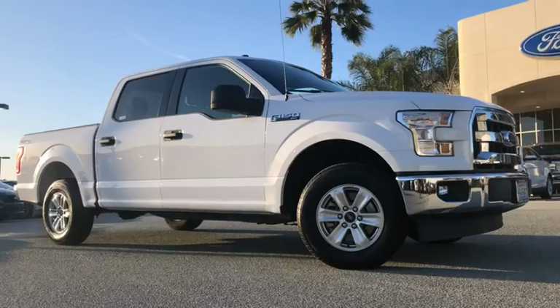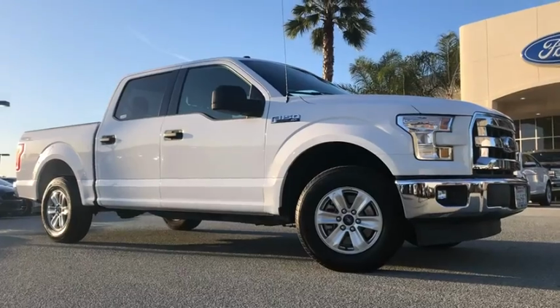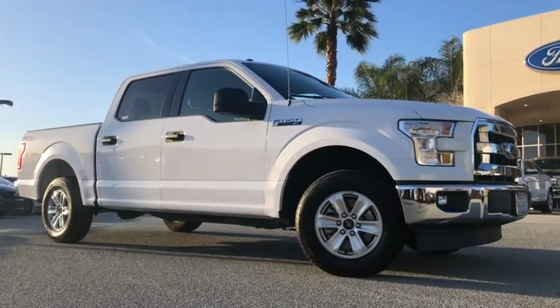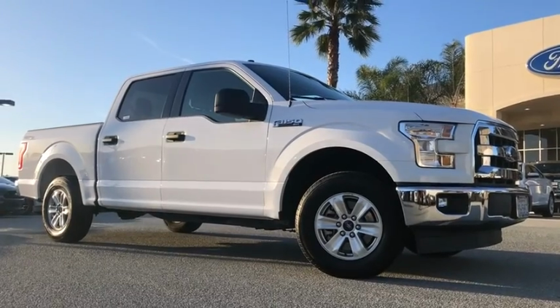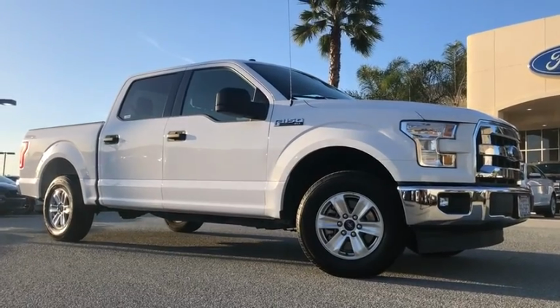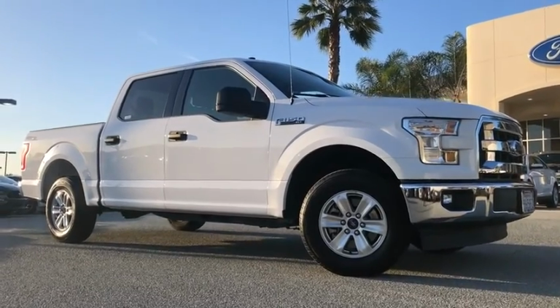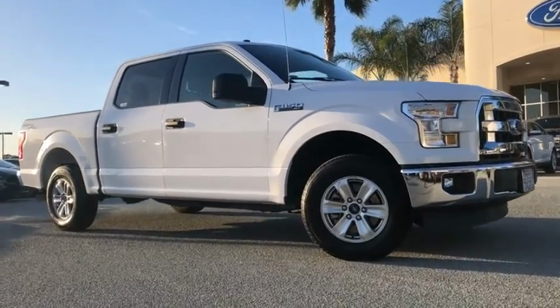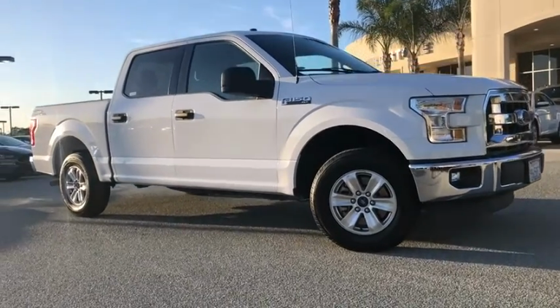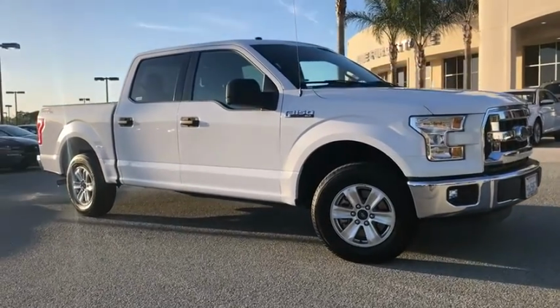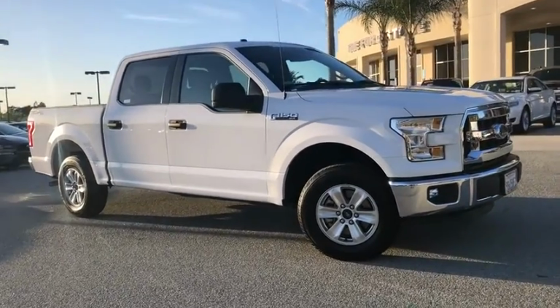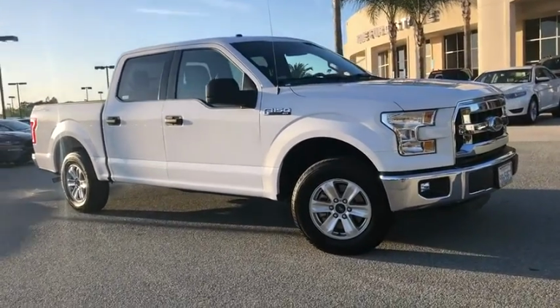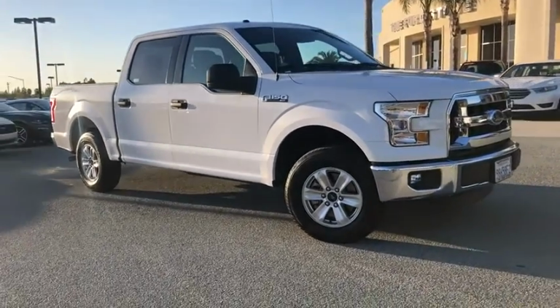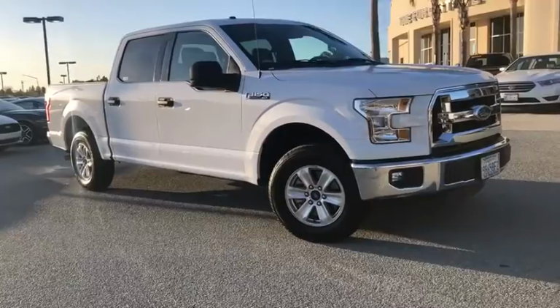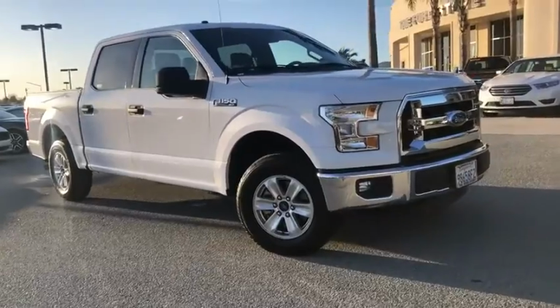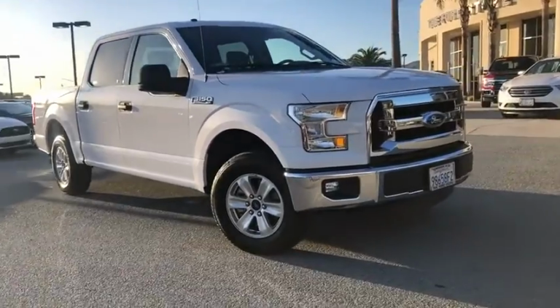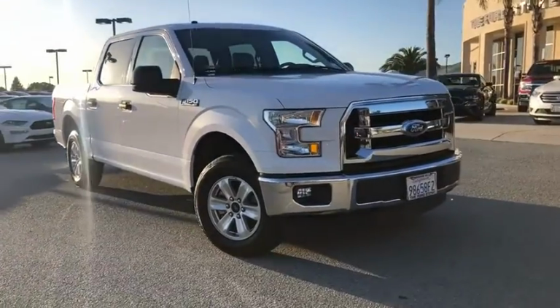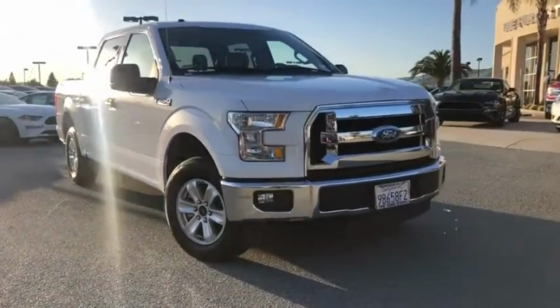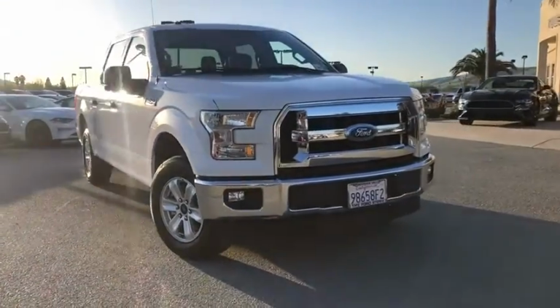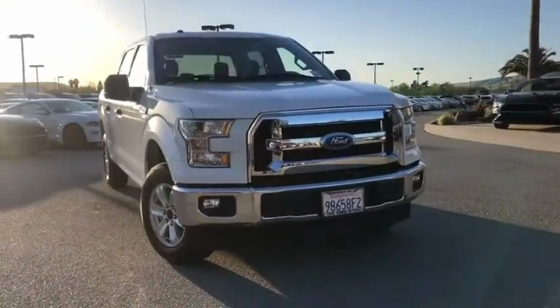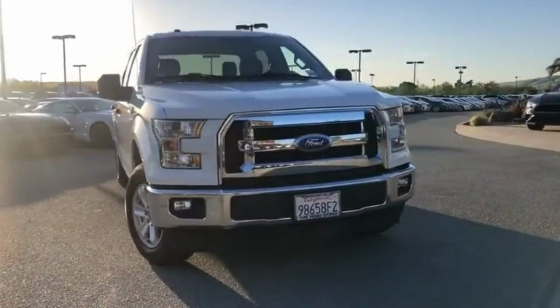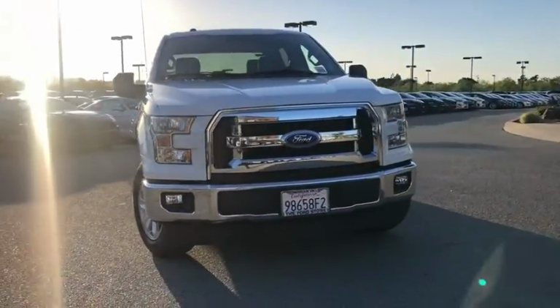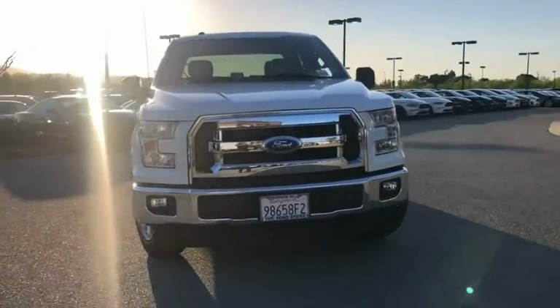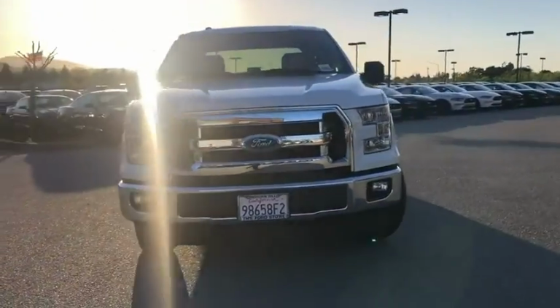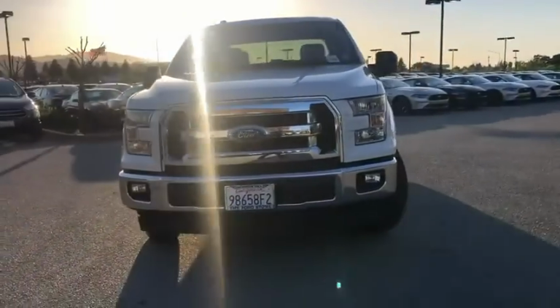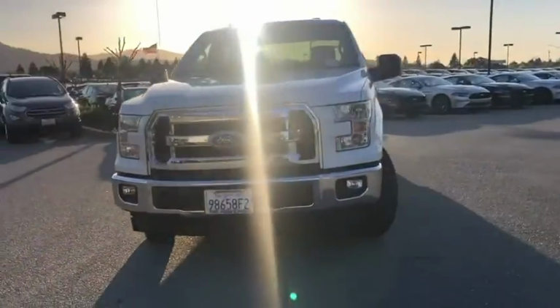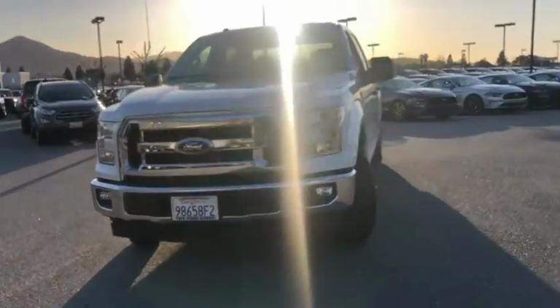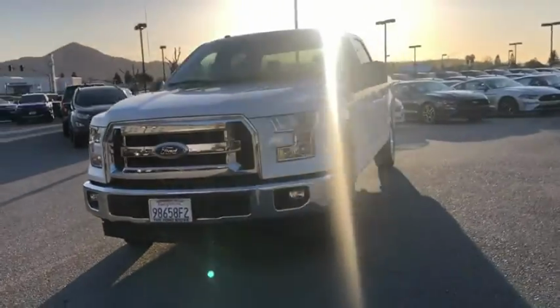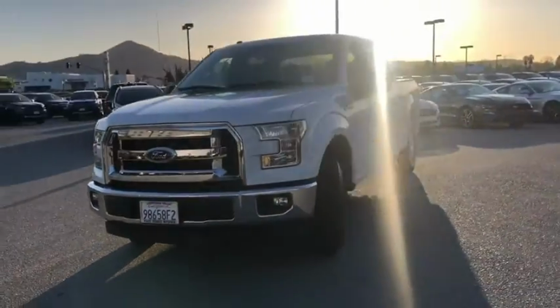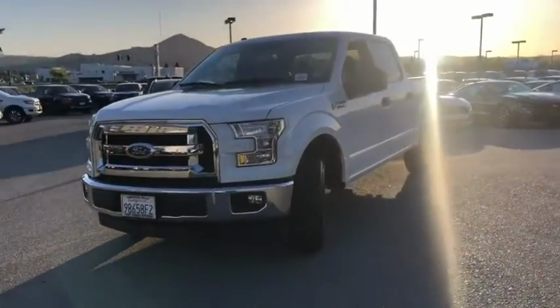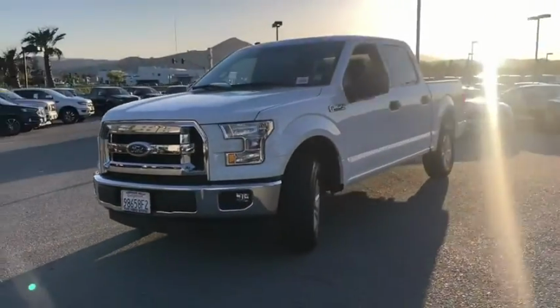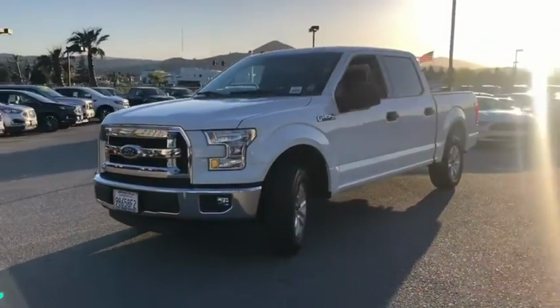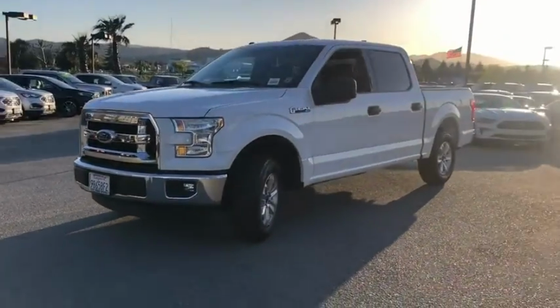The 2017 Ford F-150. A Ford F-150 knows how to handle any situation. It's built to follow orders. No whining. This vehicle has less than 25,000 miles.